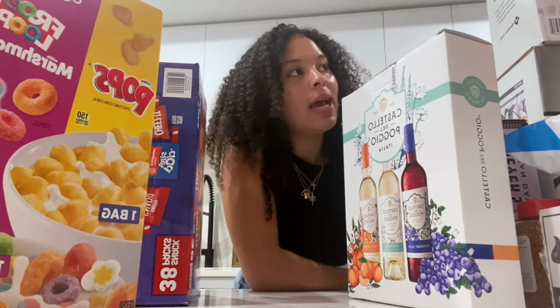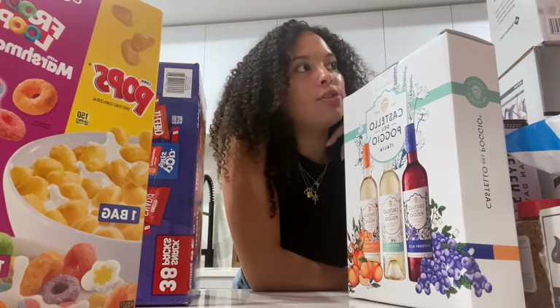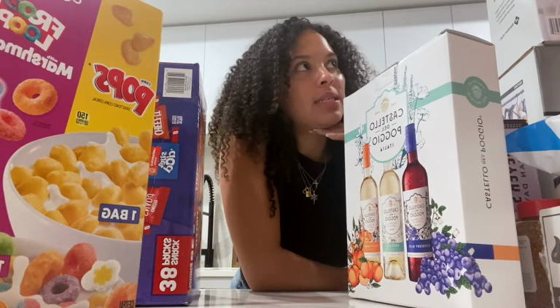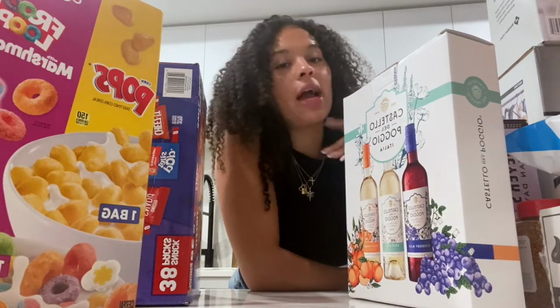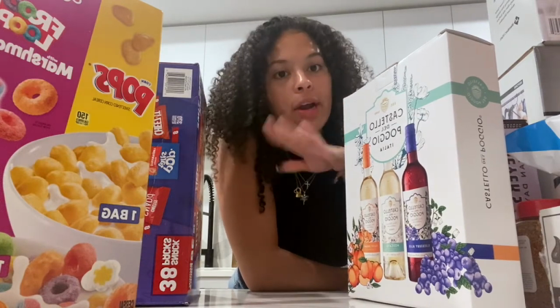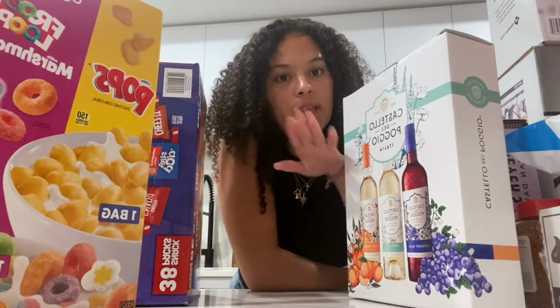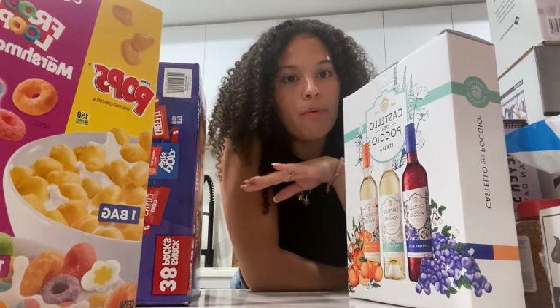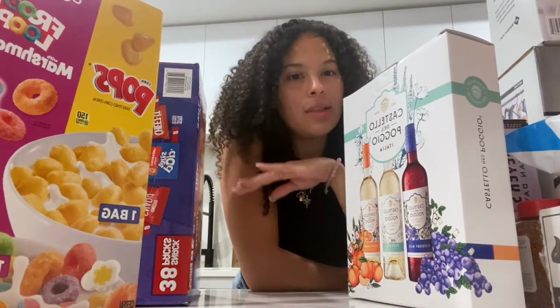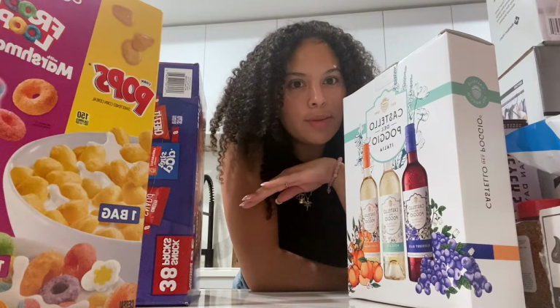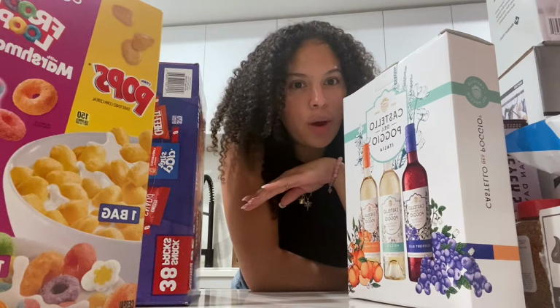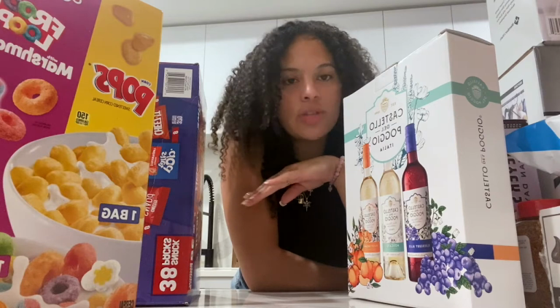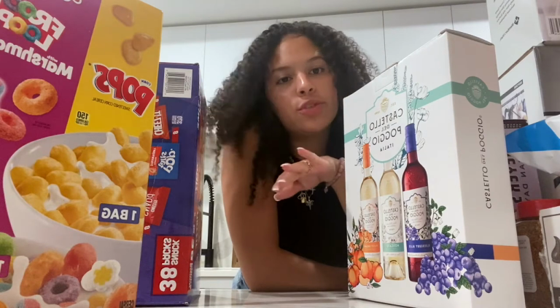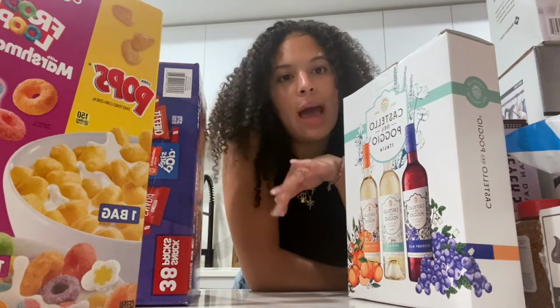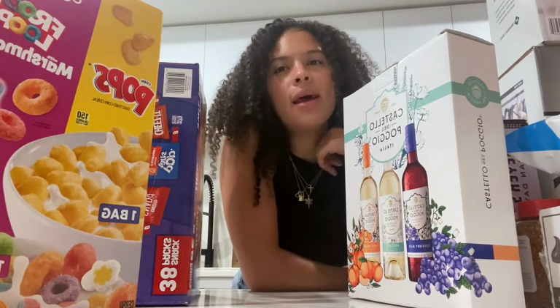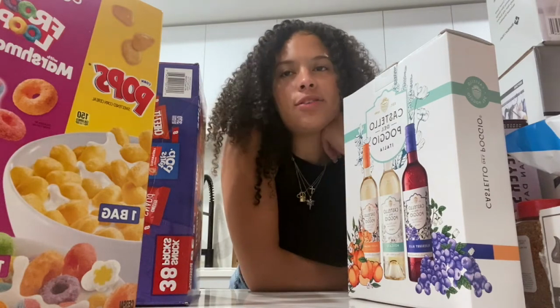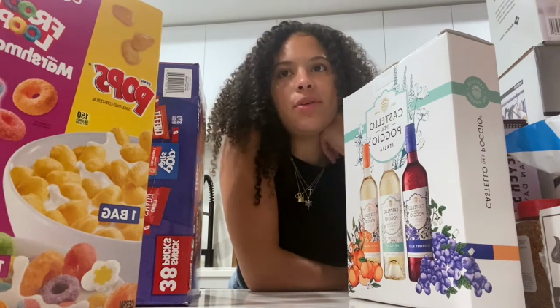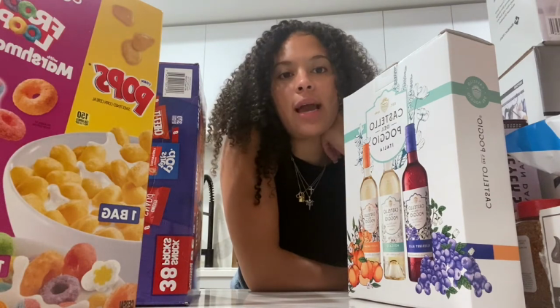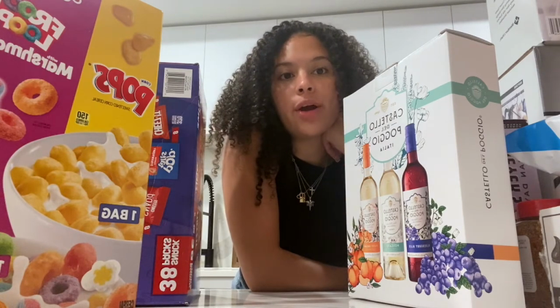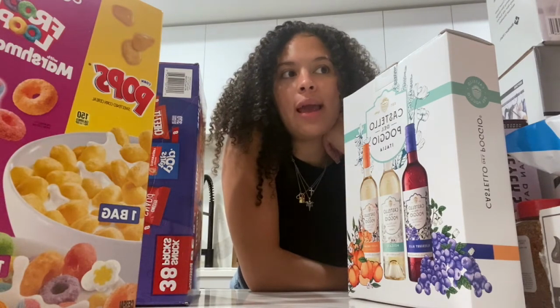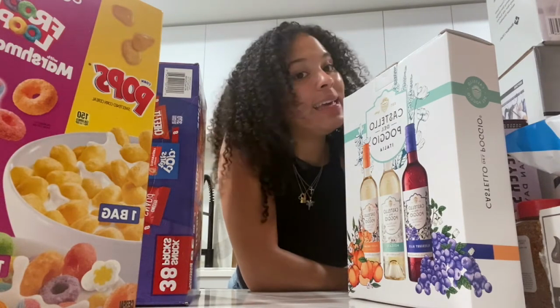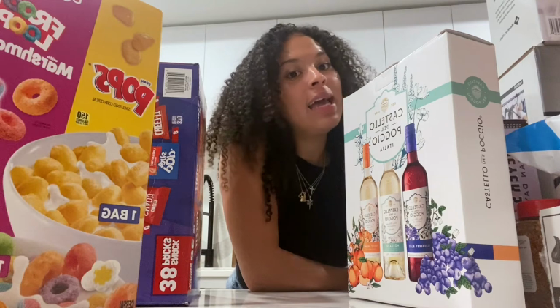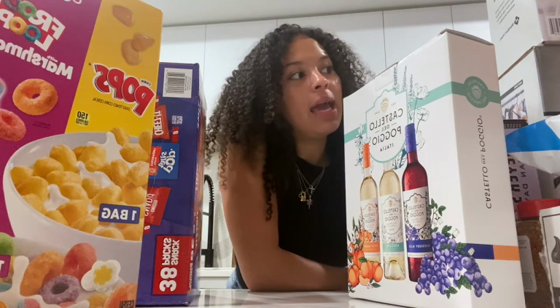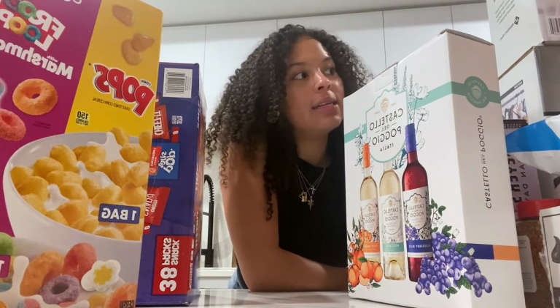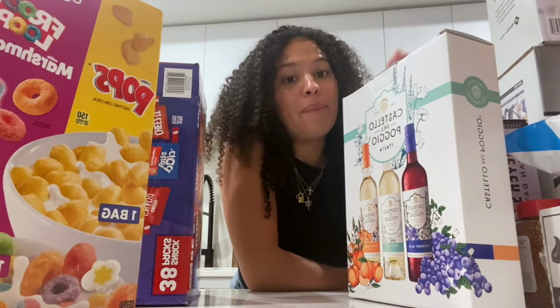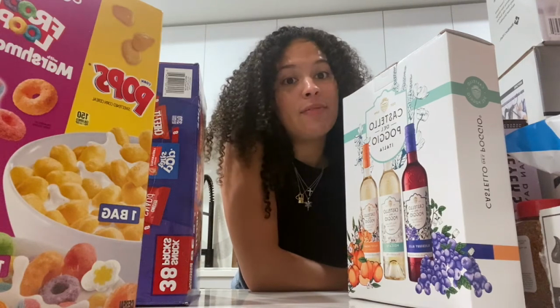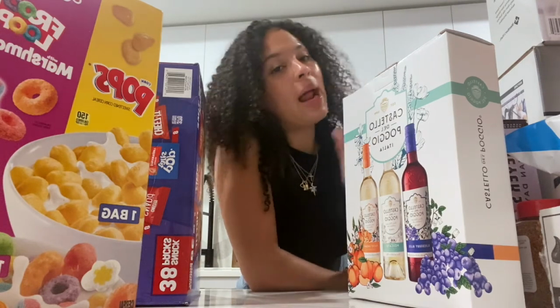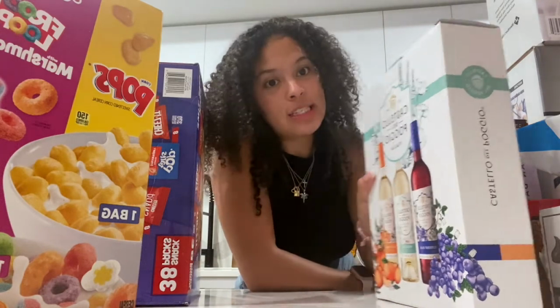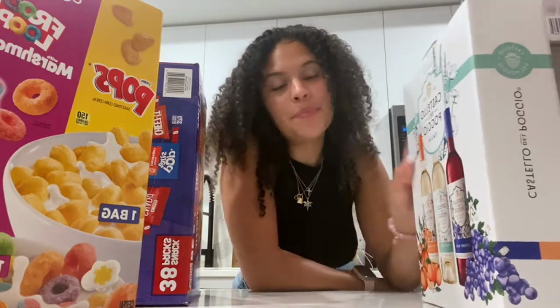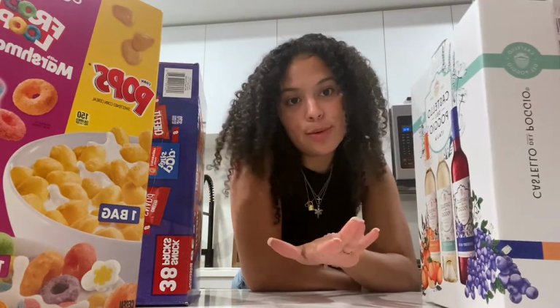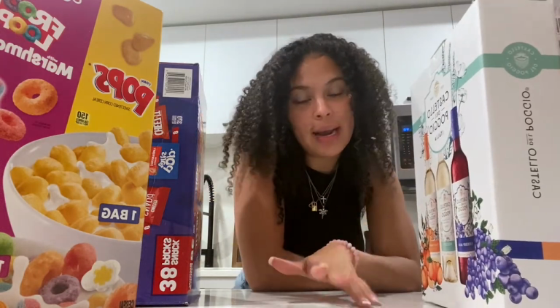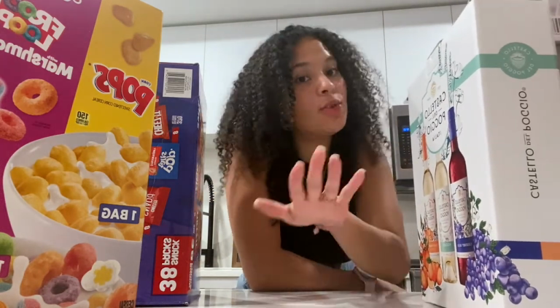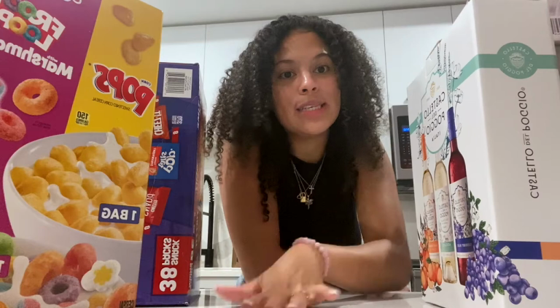I'll show you the rest of the stuff I got from Target and IKEA — a lot of it was just groceries so I won't go through all of that, but I'll show the key things. That will be the end of this part of the video, but I'll do the full haul reveal tomorrow — not in the mood right now, so I'll see you then.